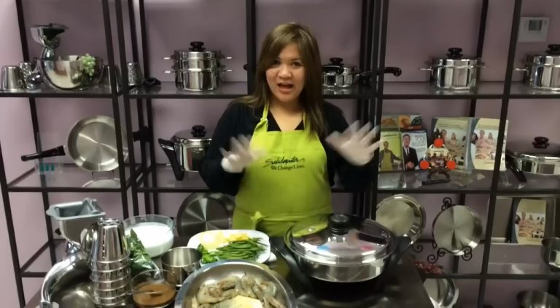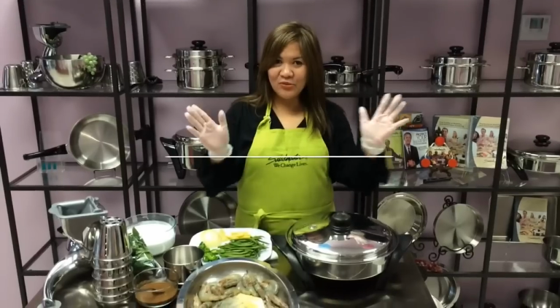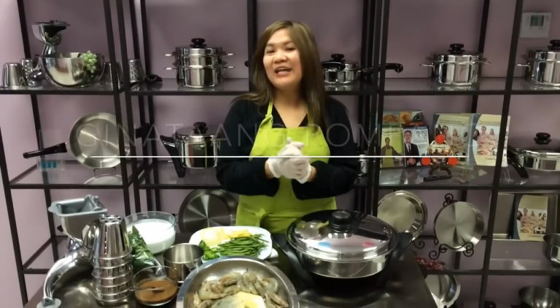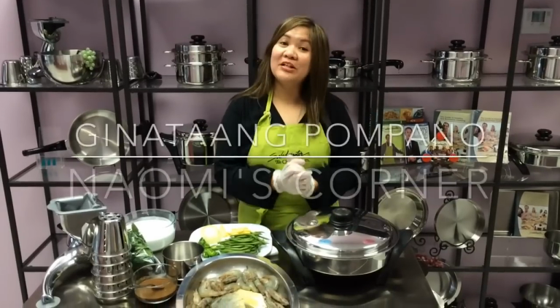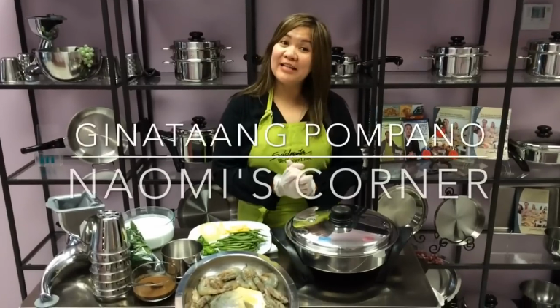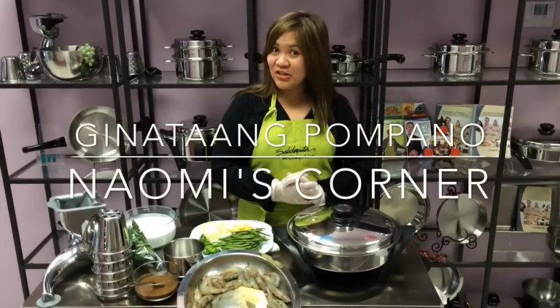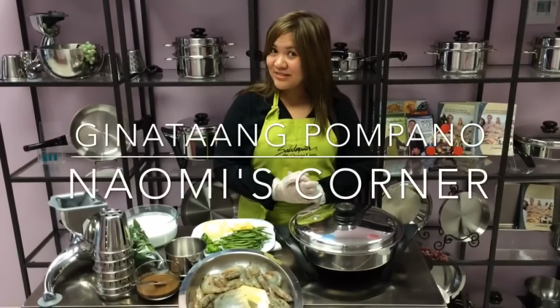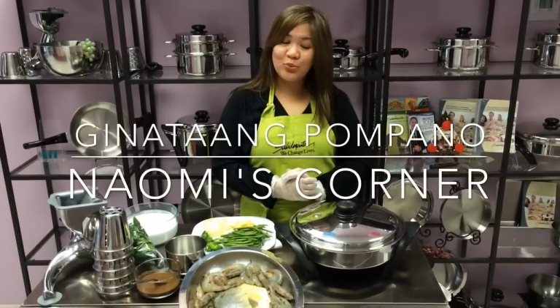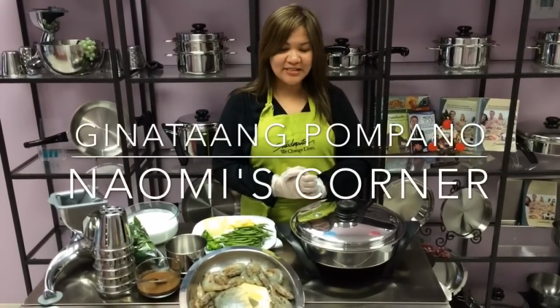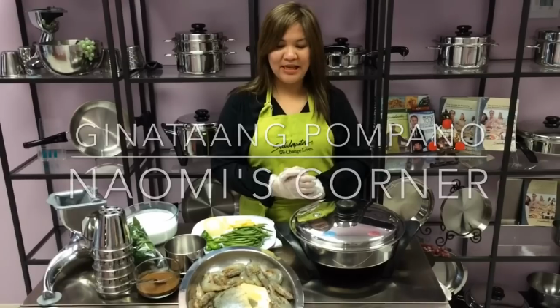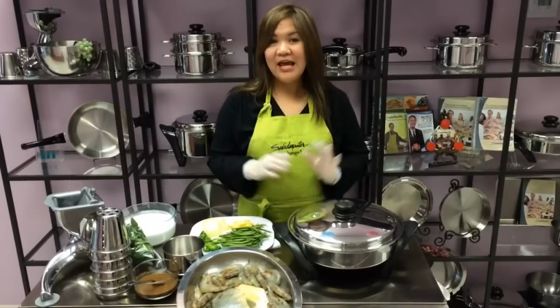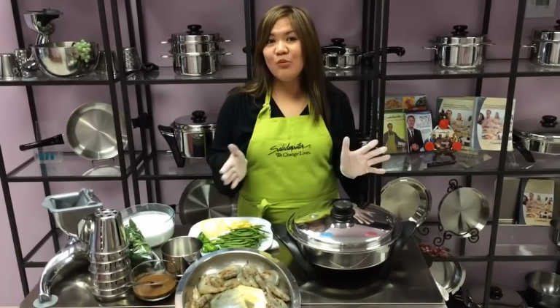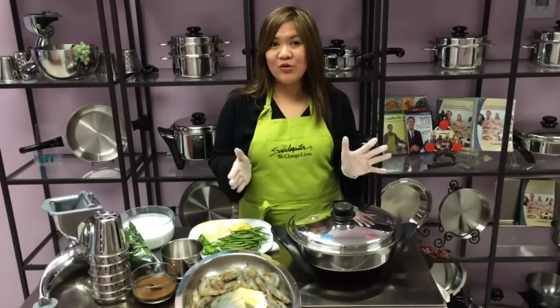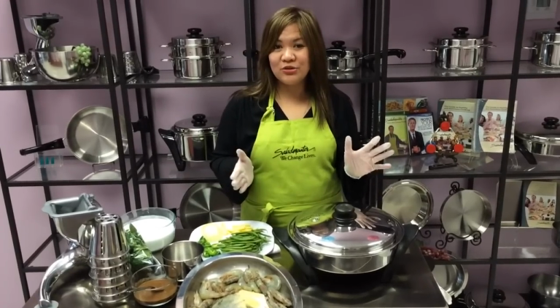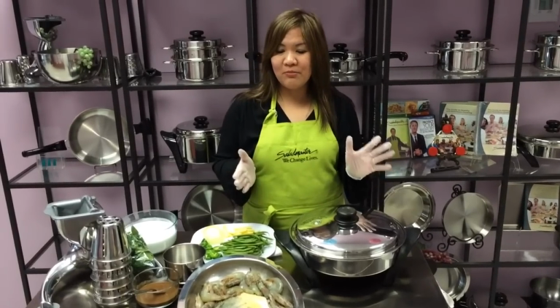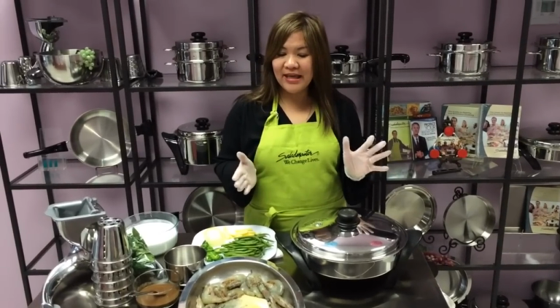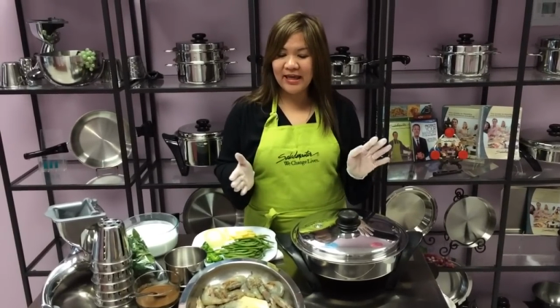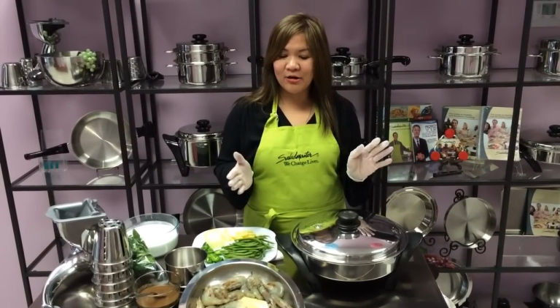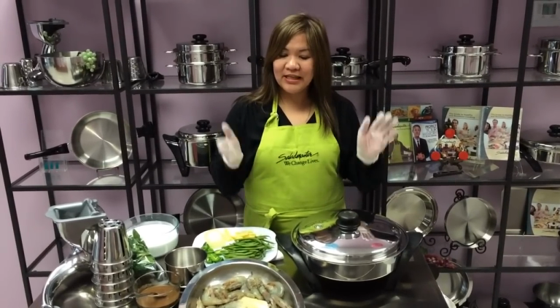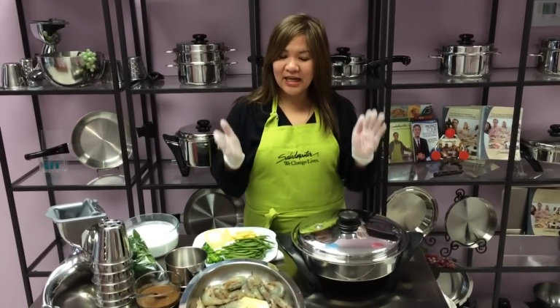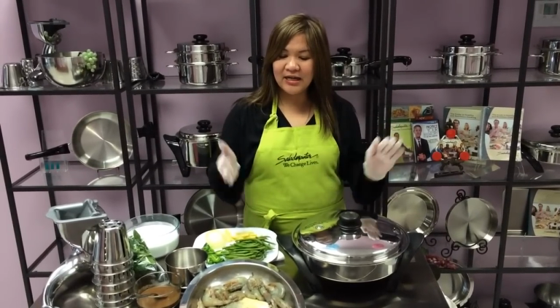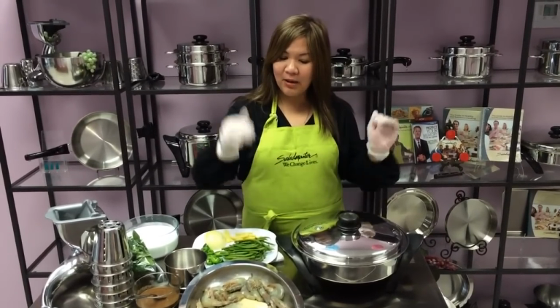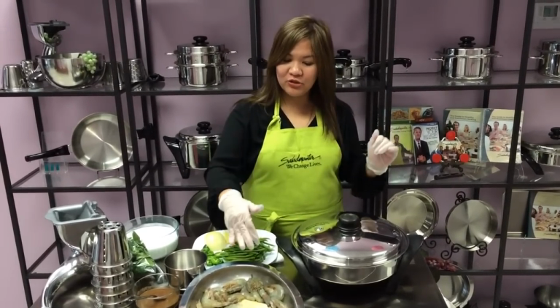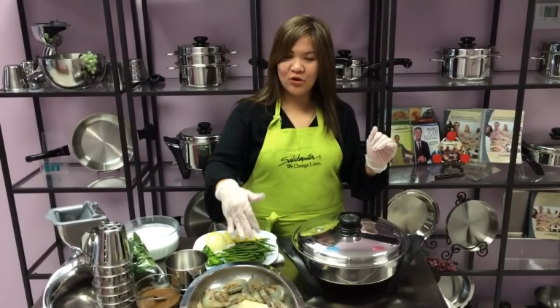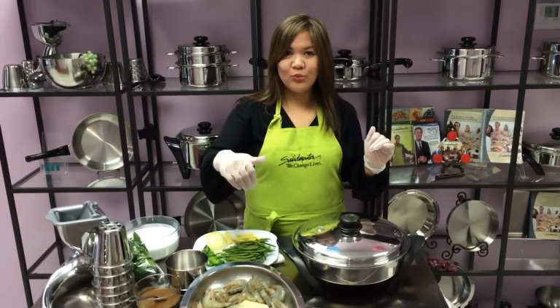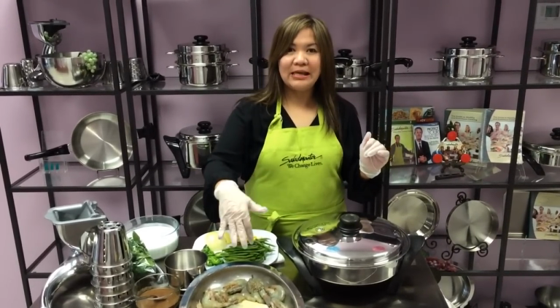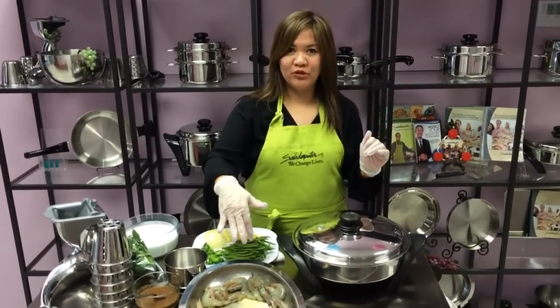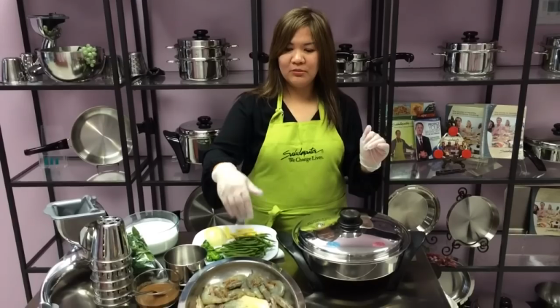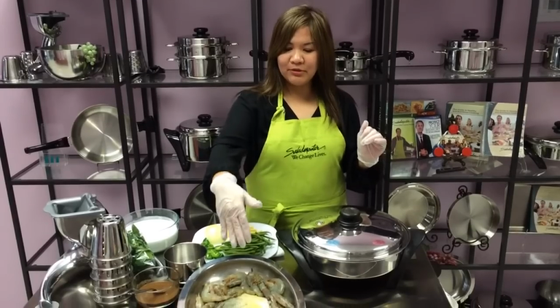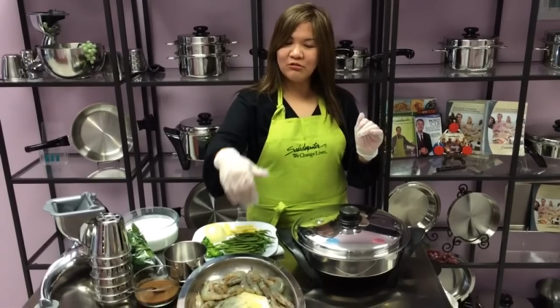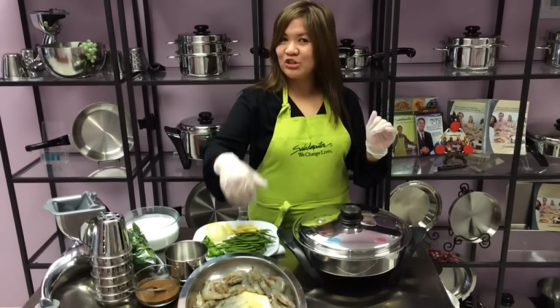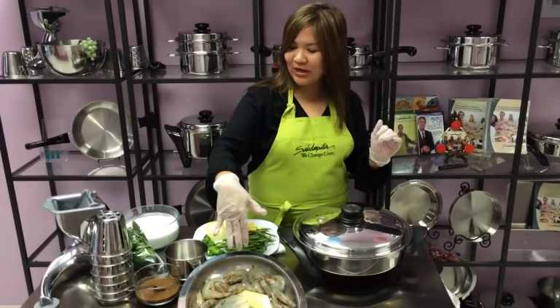Alright, welcome back to Naomi's recipe. Now we're going to make a ginataang pampano with hipon — pampano or shrimp.